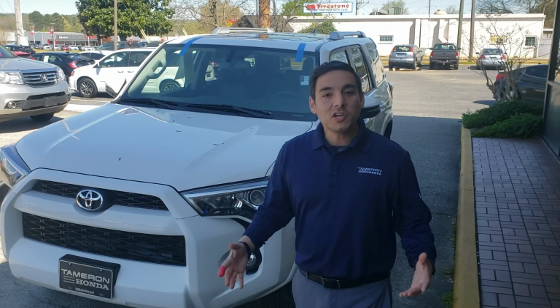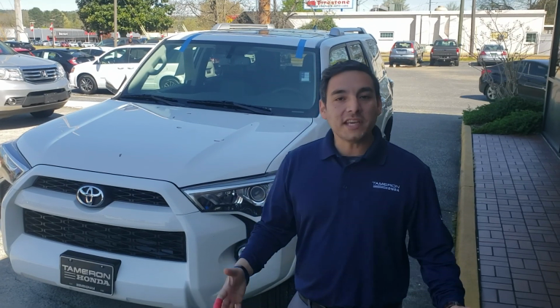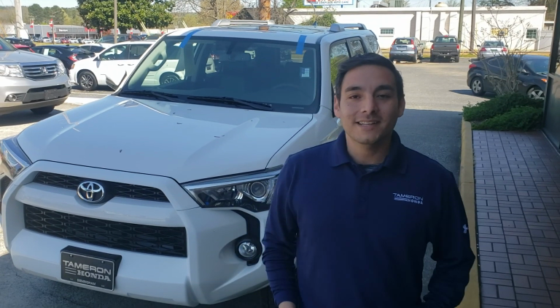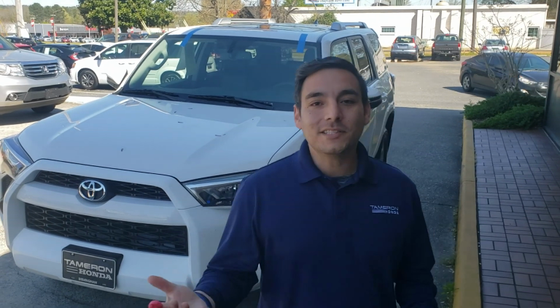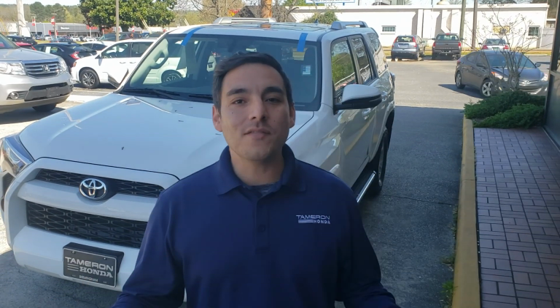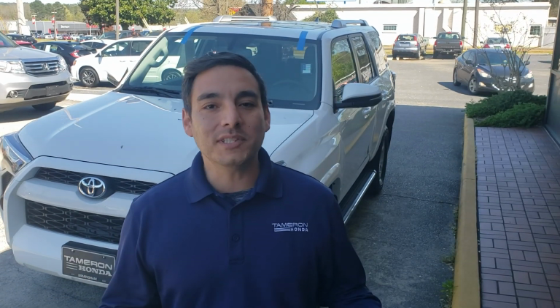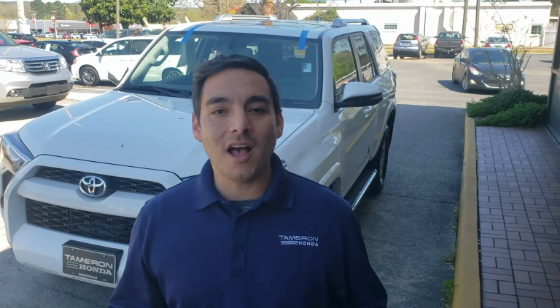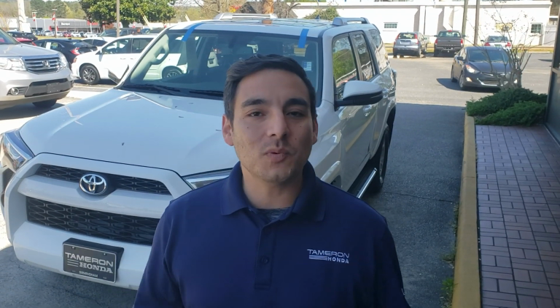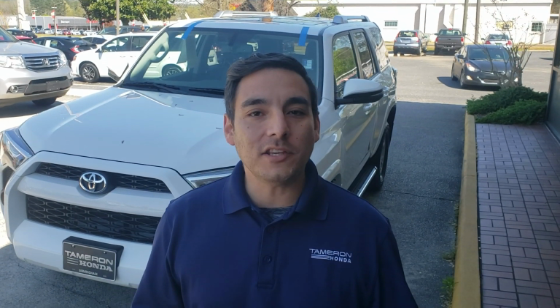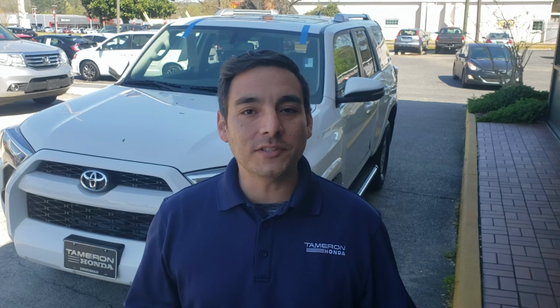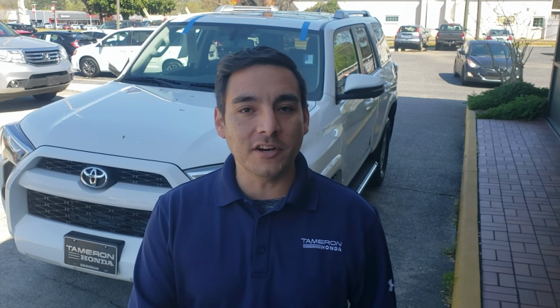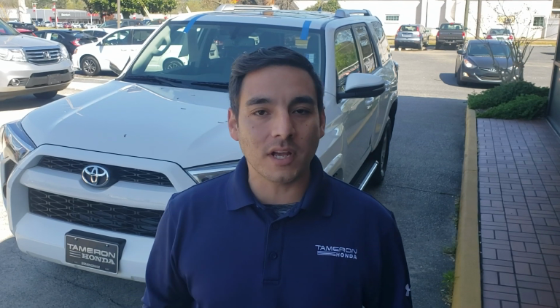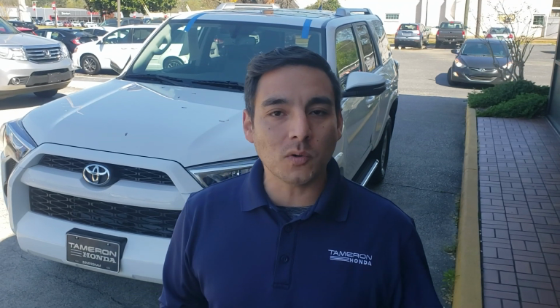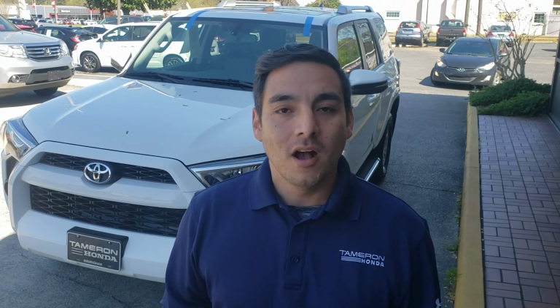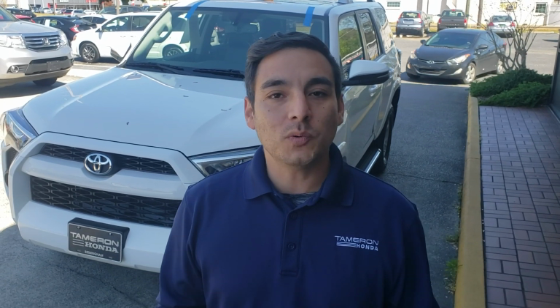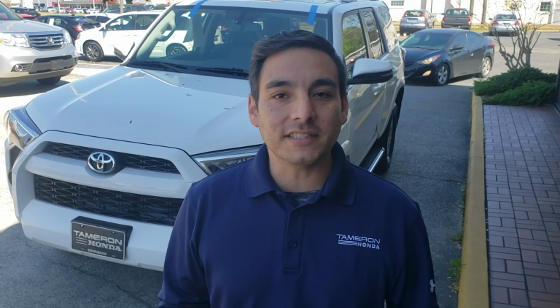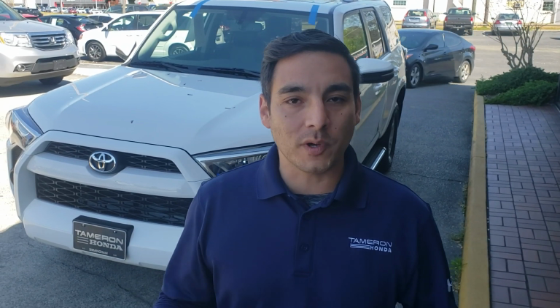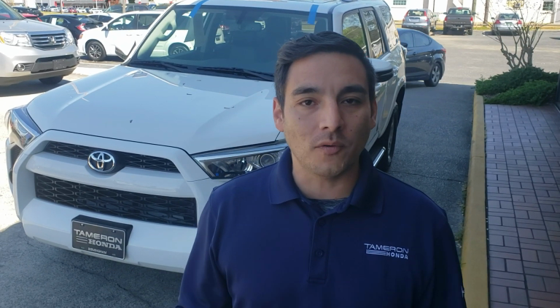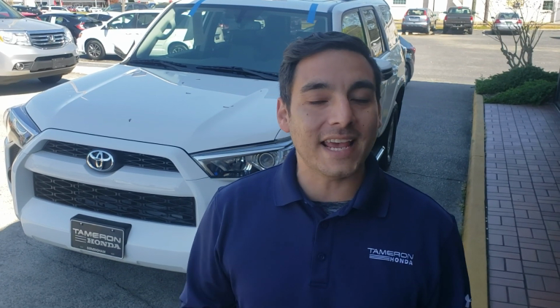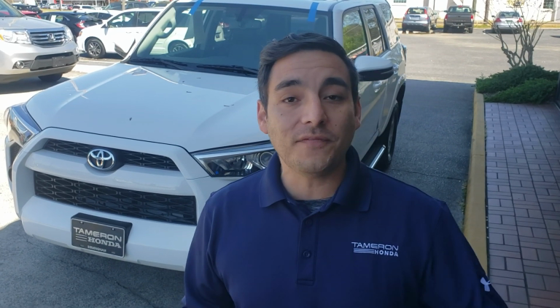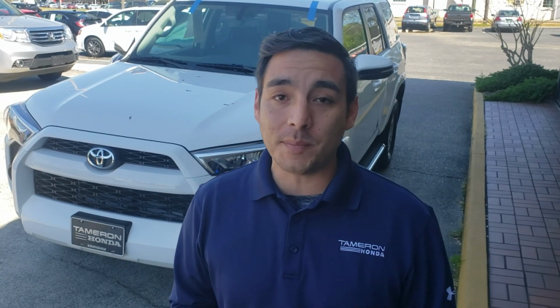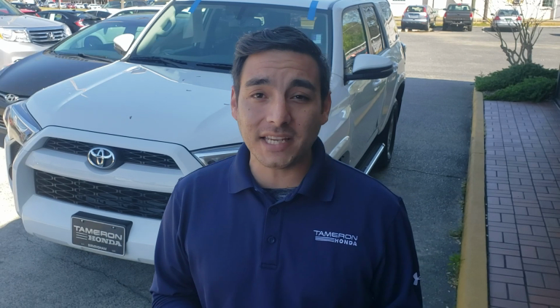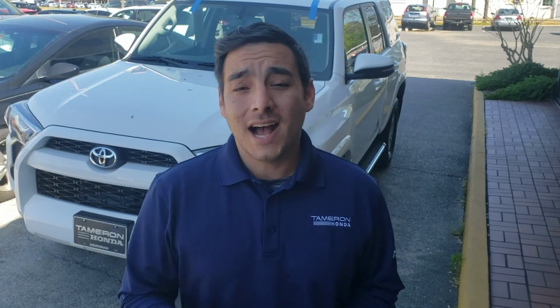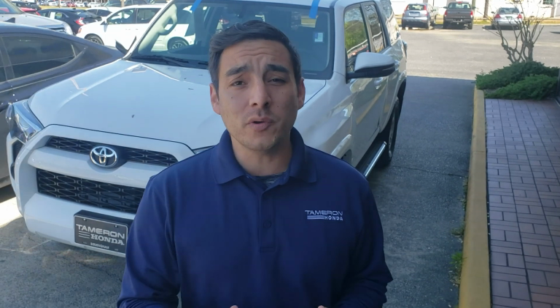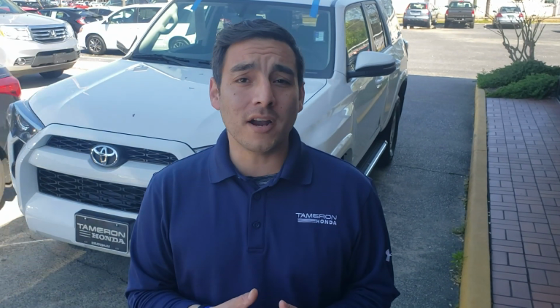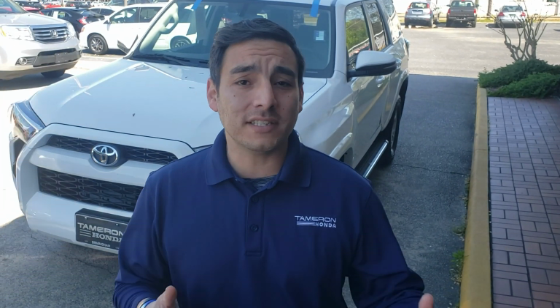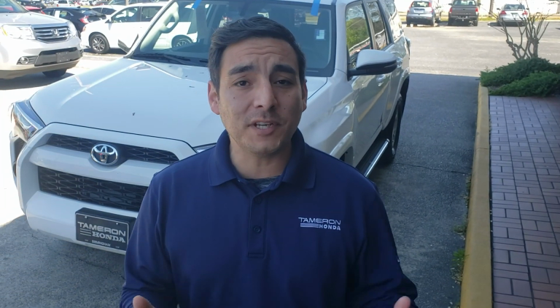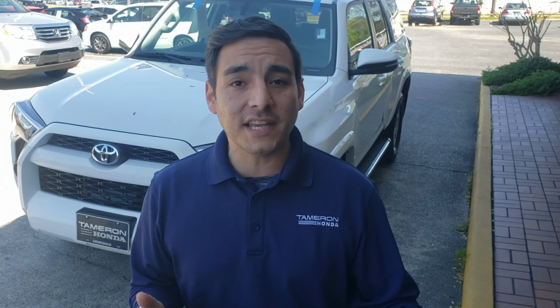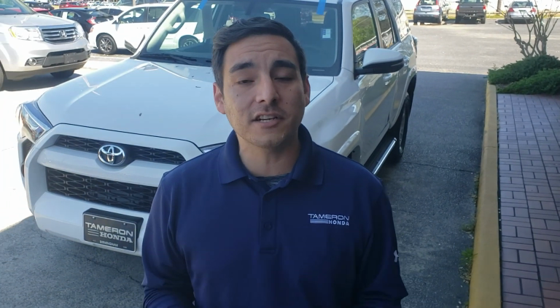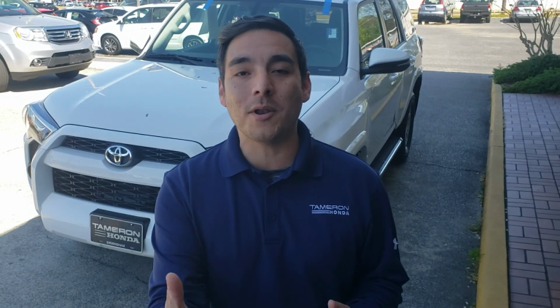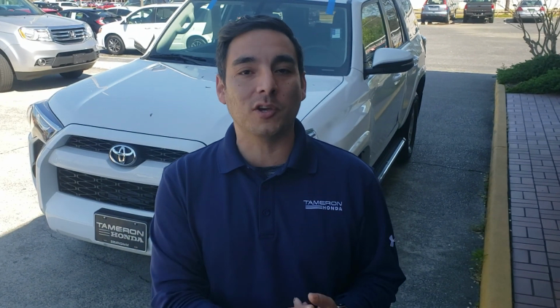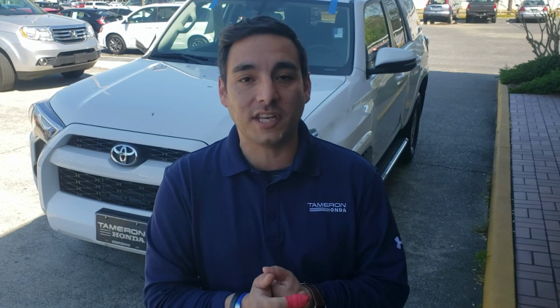Good morning, Kayla. This is Clay Rivenbark with Tamron On. I just want to thank you so much for your internet inquiry on this 2016 Toyota 4Runner. It's an SR5 Premium Package. I know you inquired but wanted to see some pictures of the interiors, so I wanted to make you a quick video.